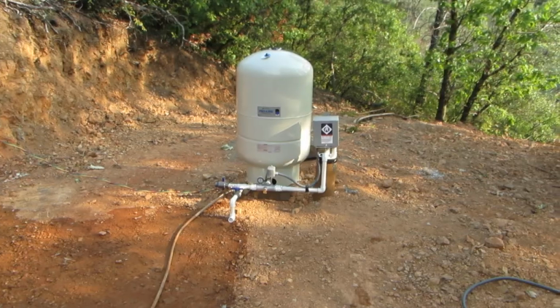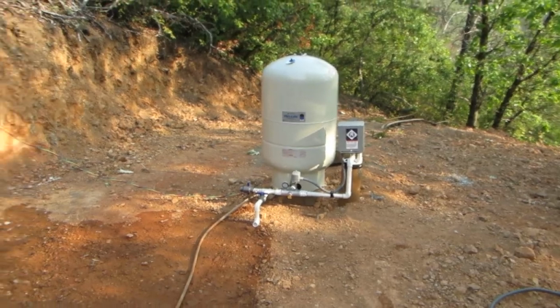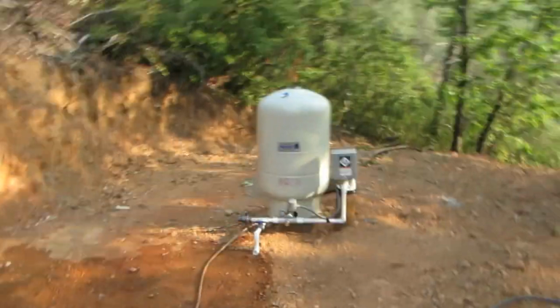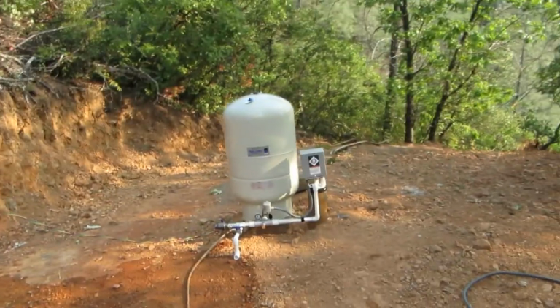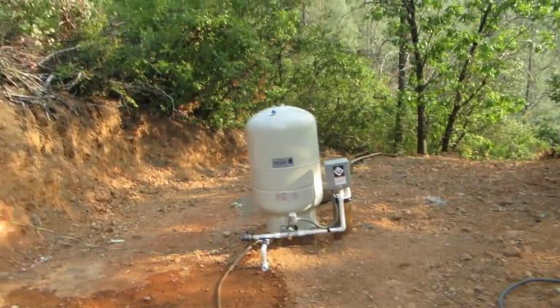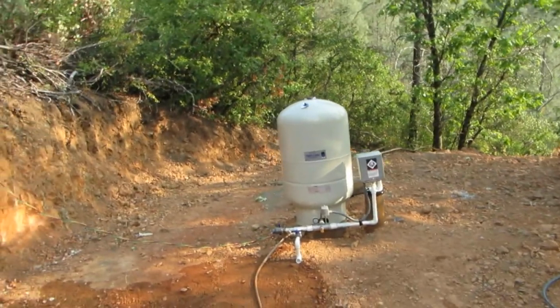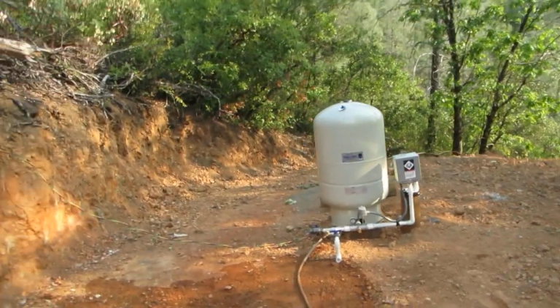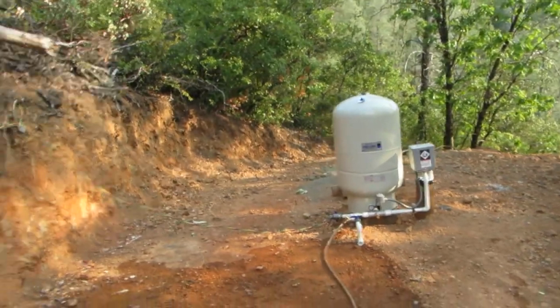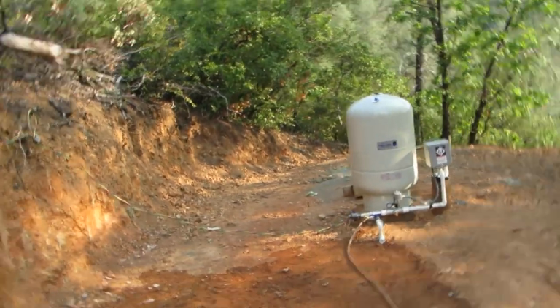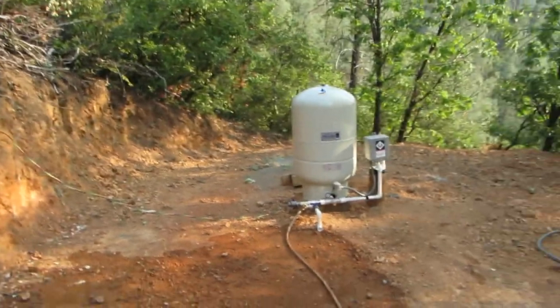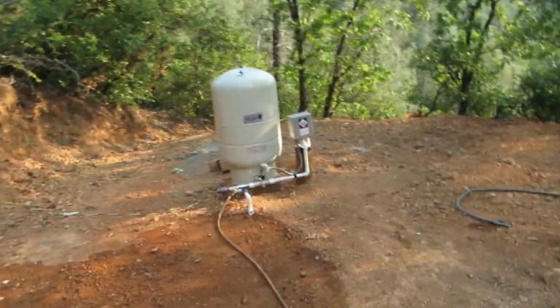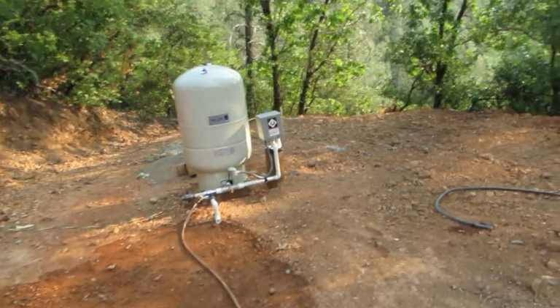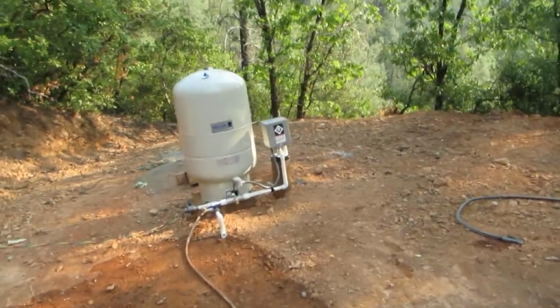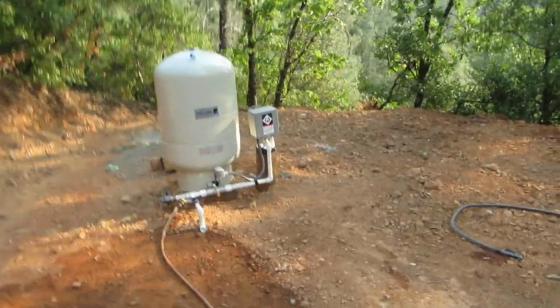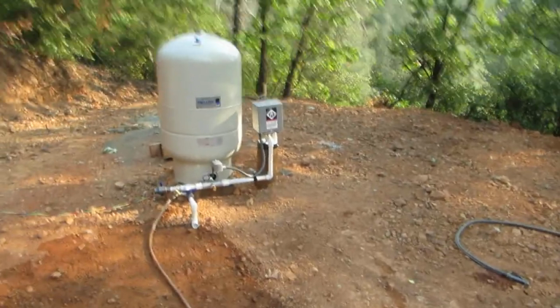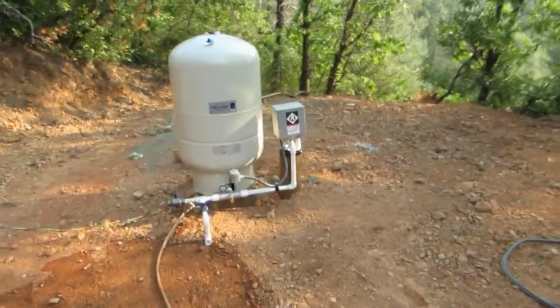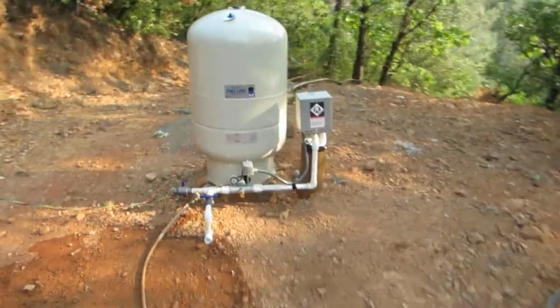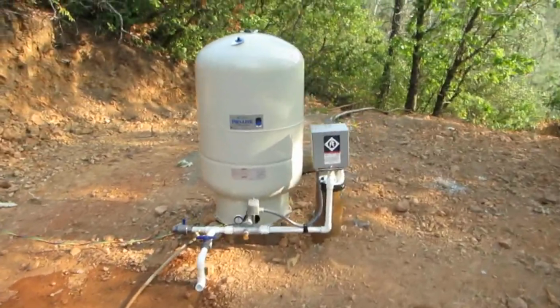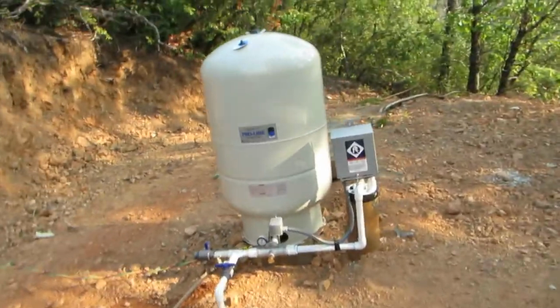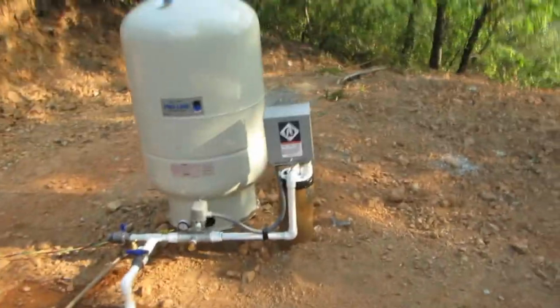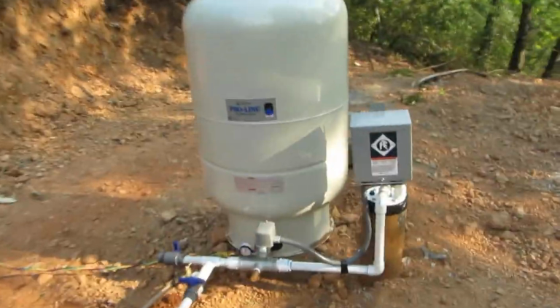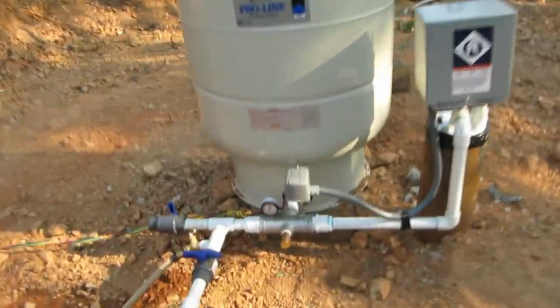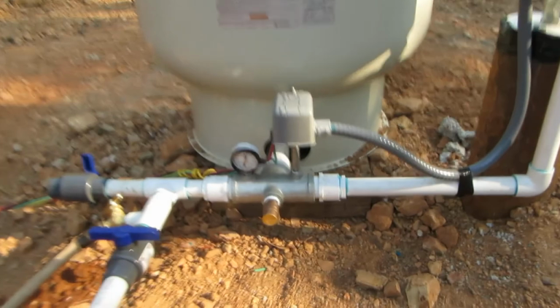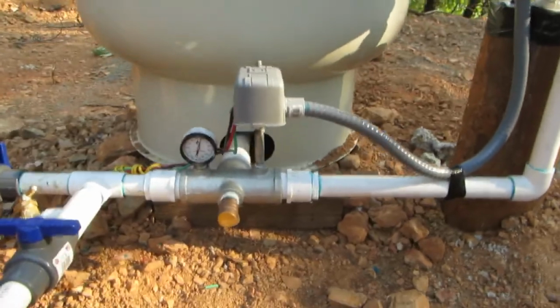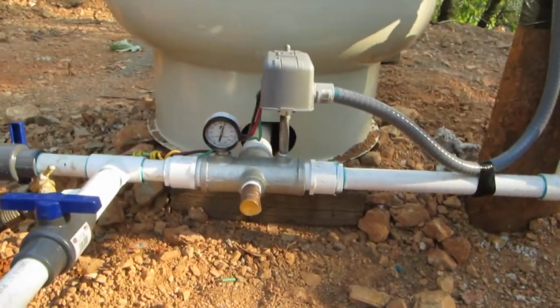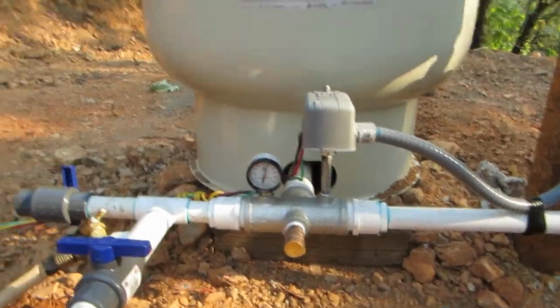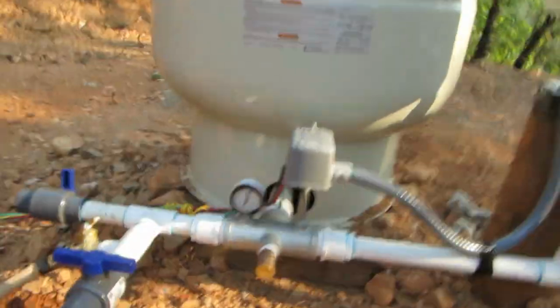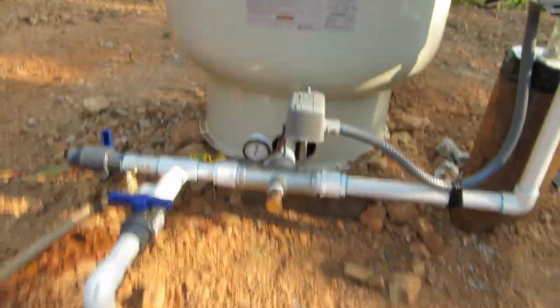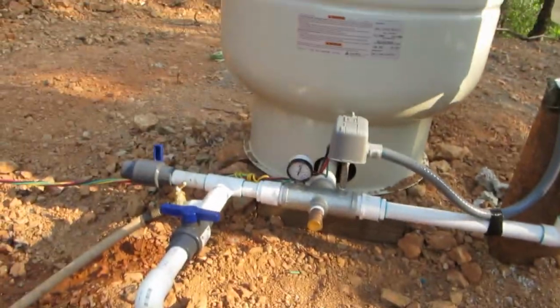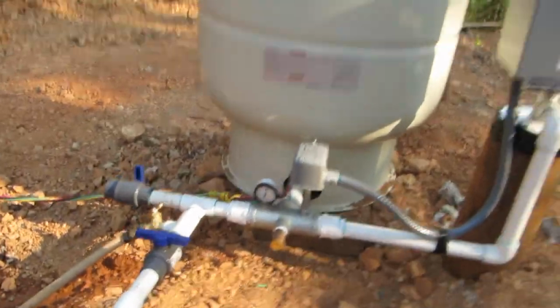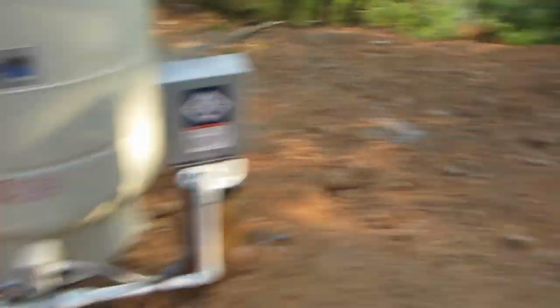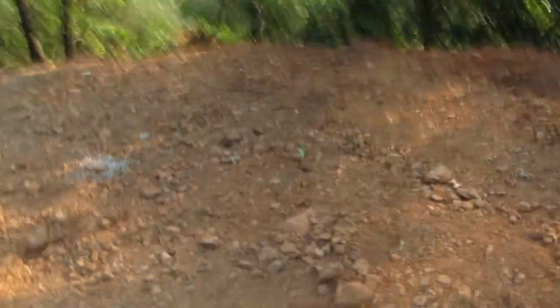There's your pump in the operational mode, hooked up. We turned it off — it's almost 60 pounds of pressure.